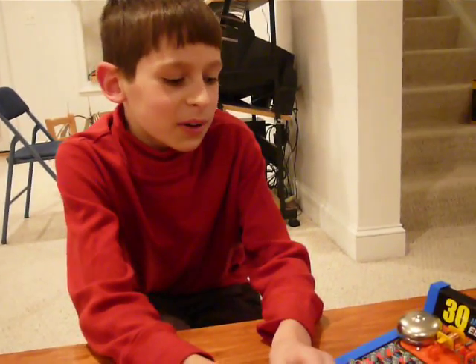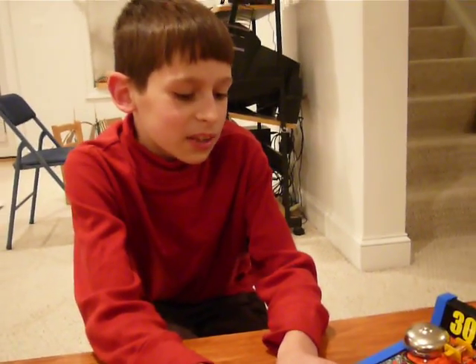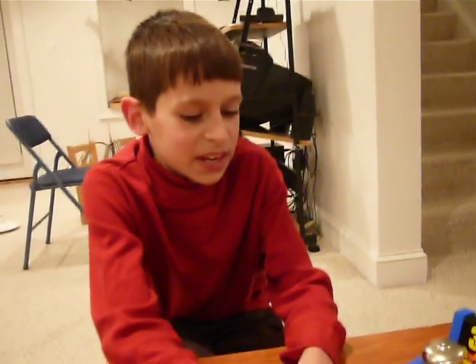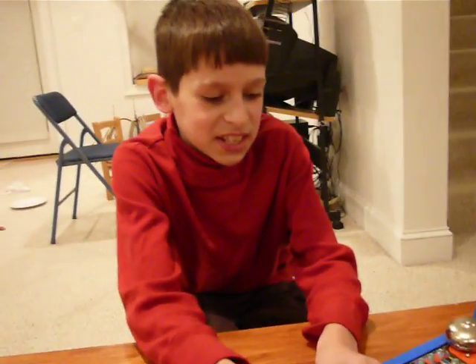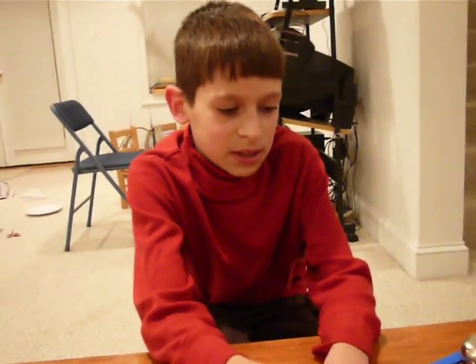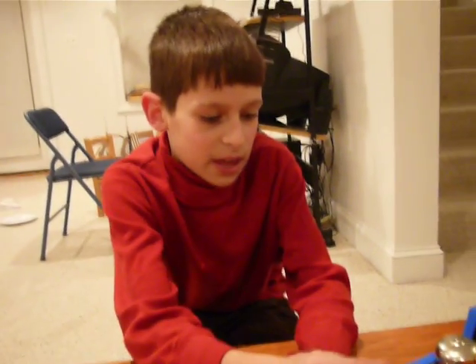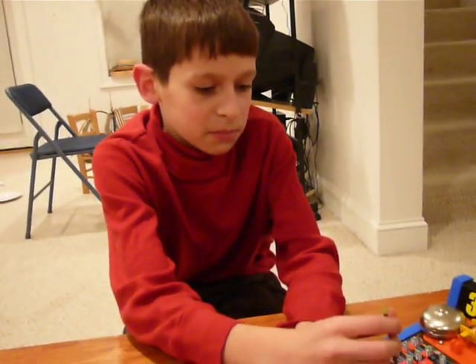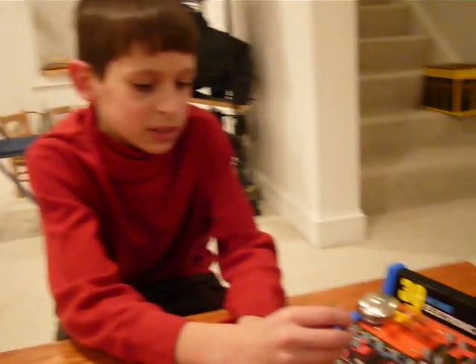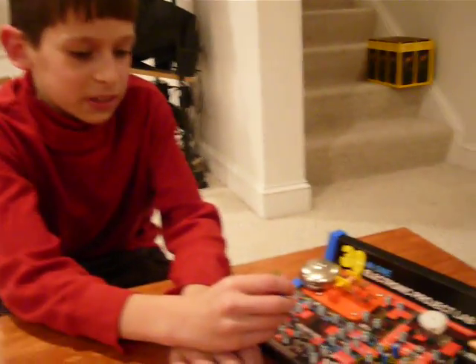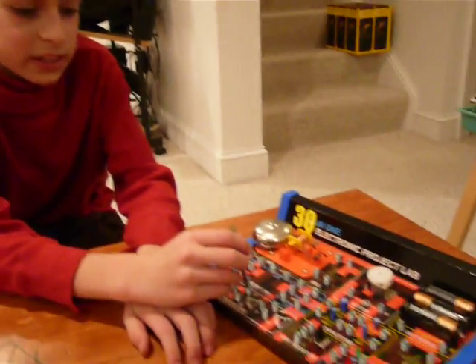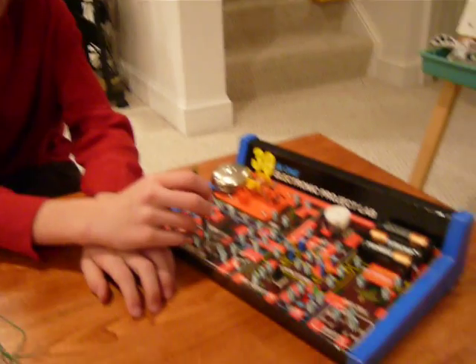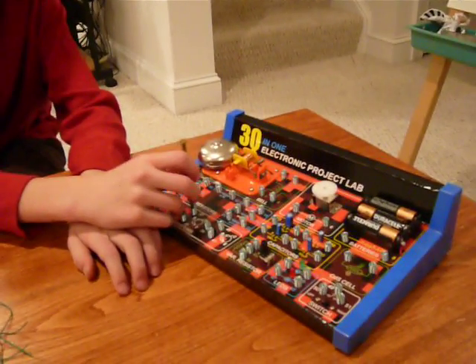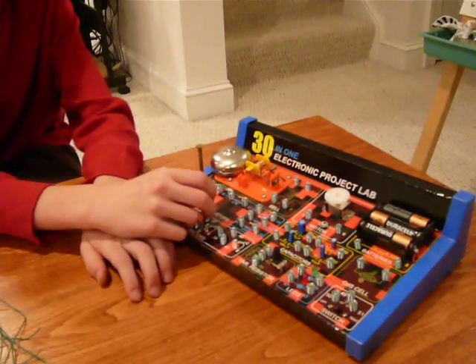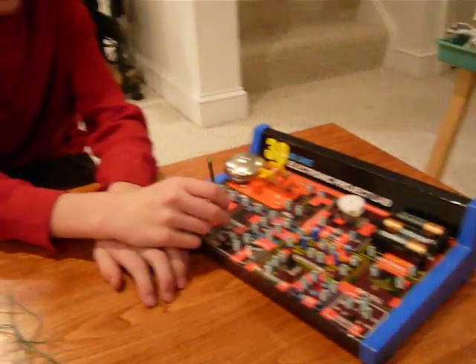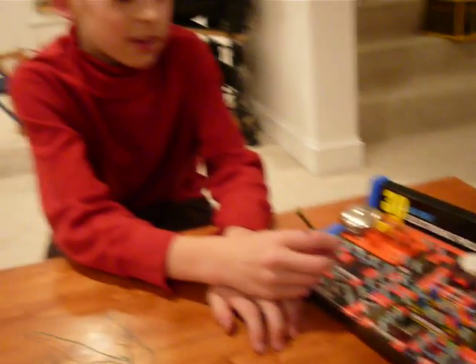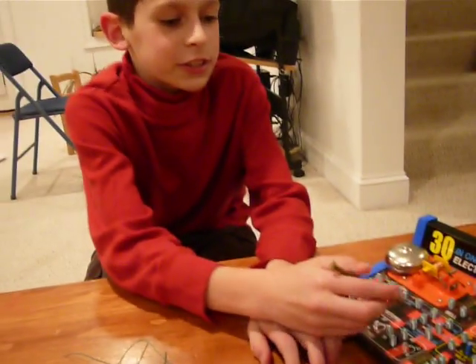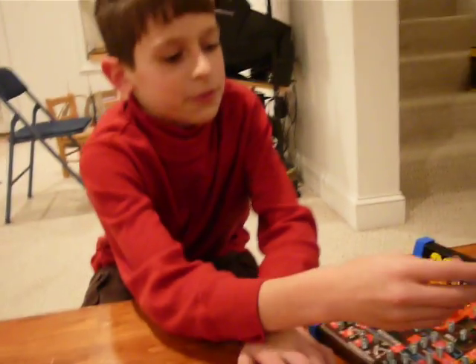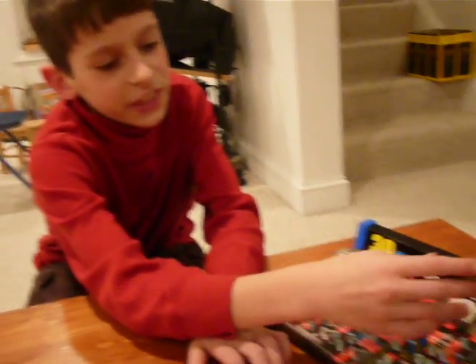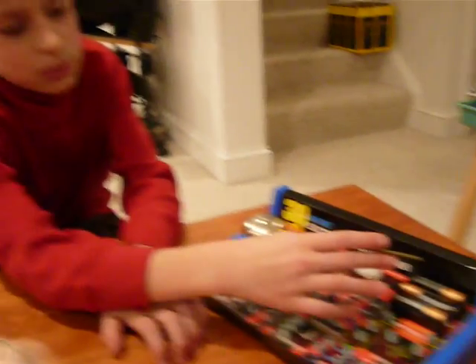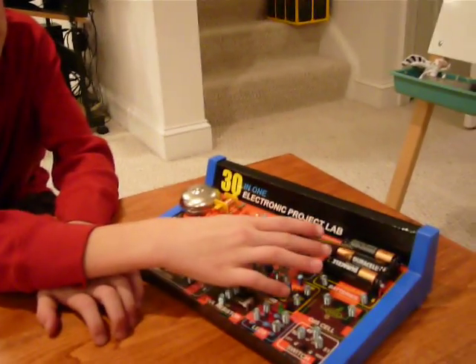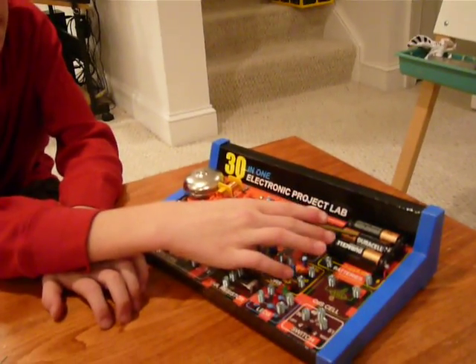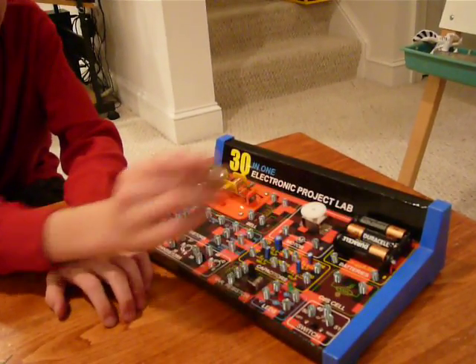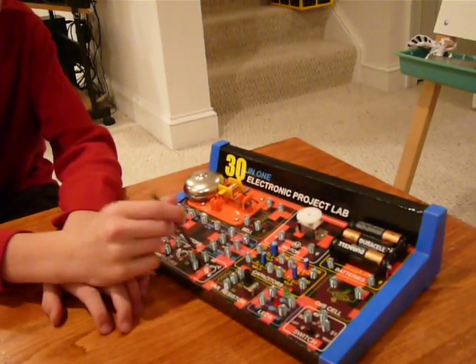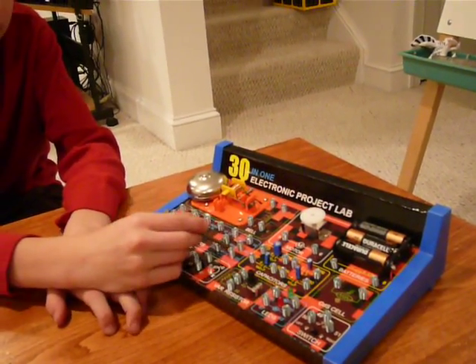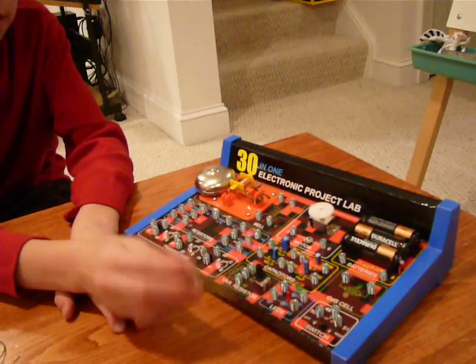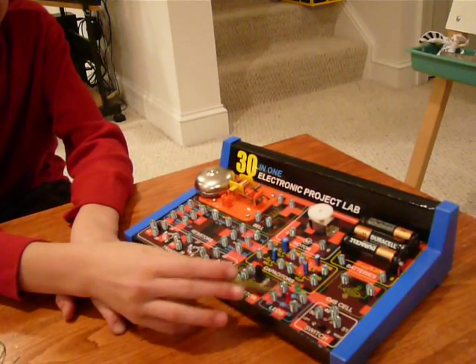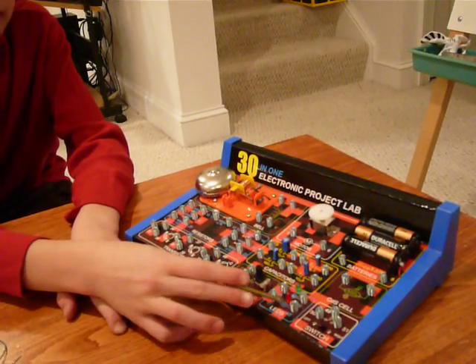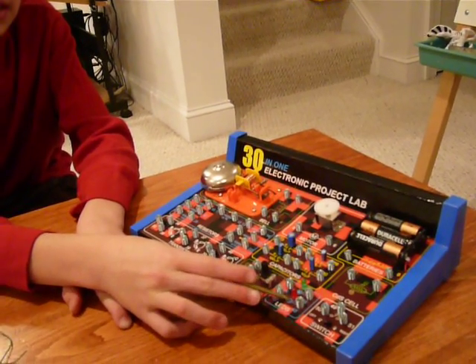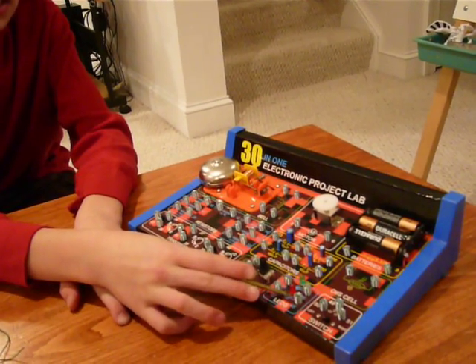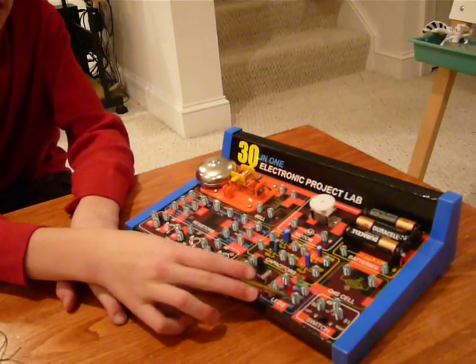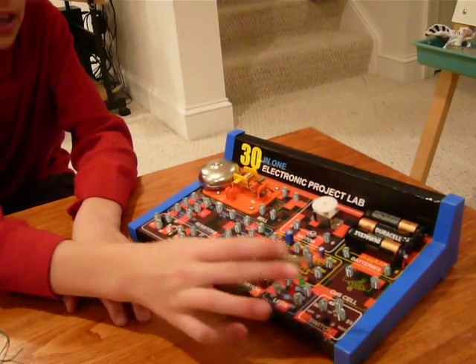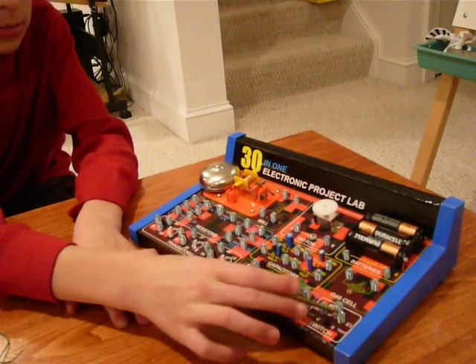My name is Eddie and I'm going to build a light circuit with a switch in it. First you need four things, which include a battery, a resistor, an LED light, and a switch.